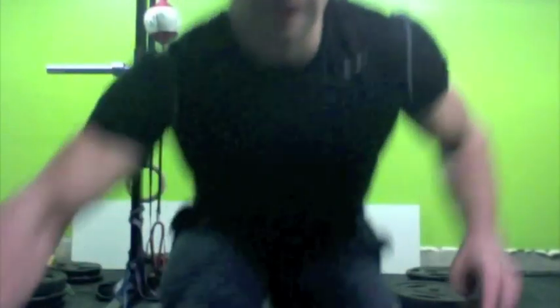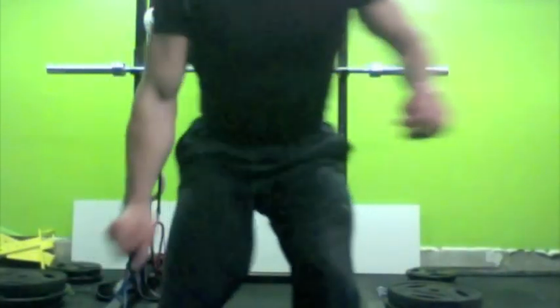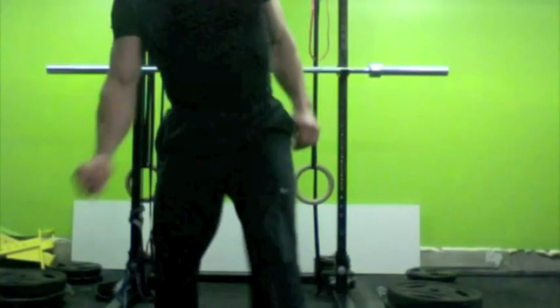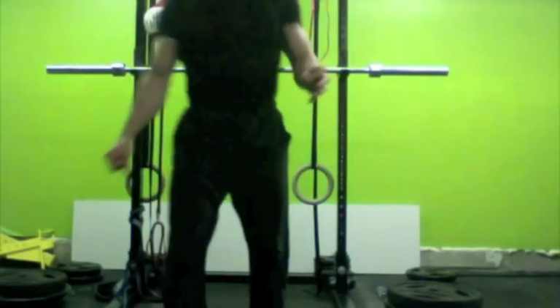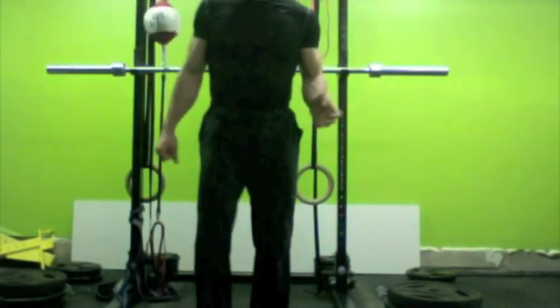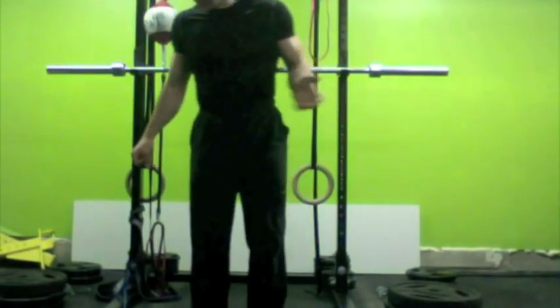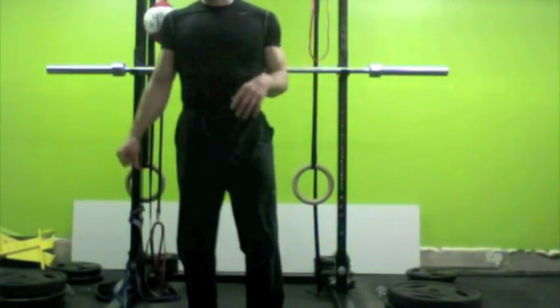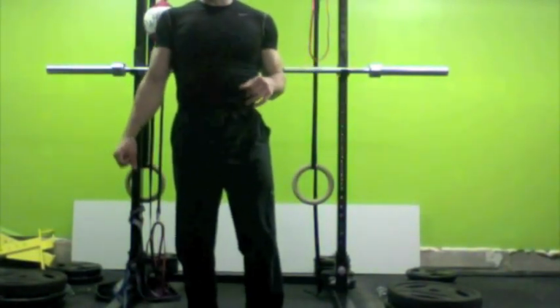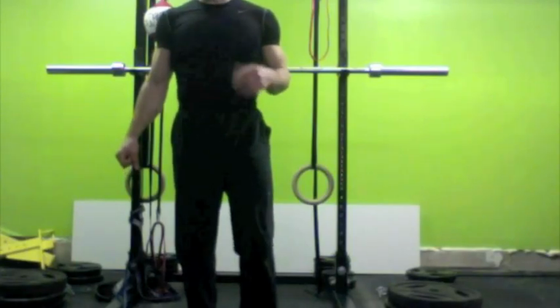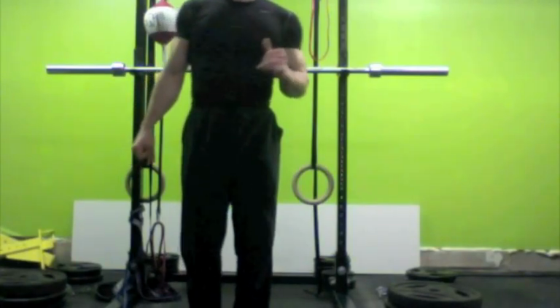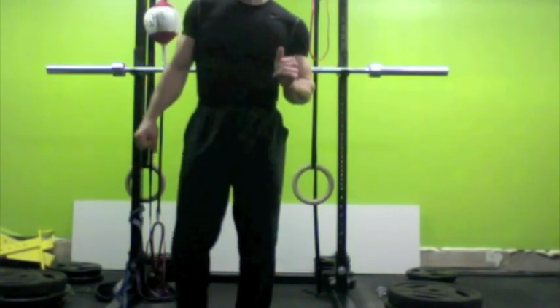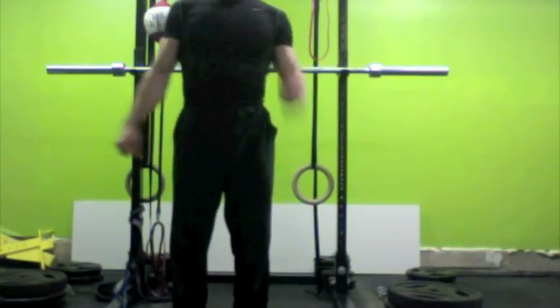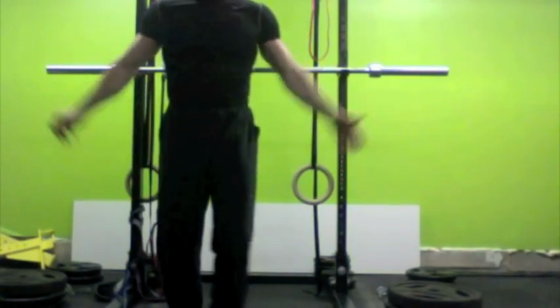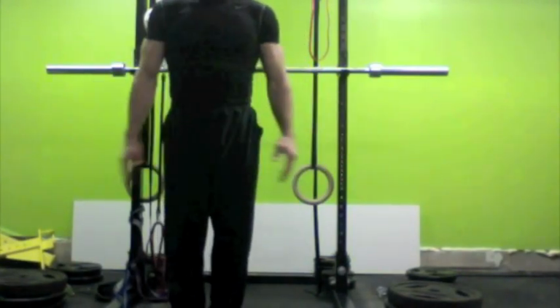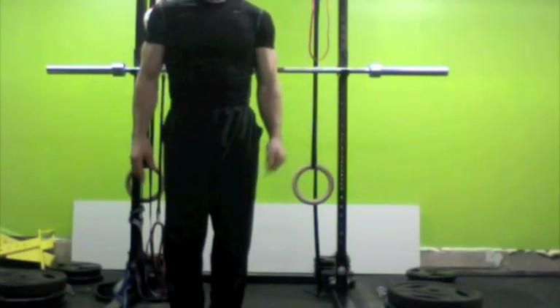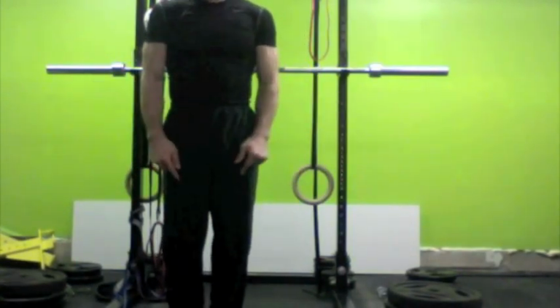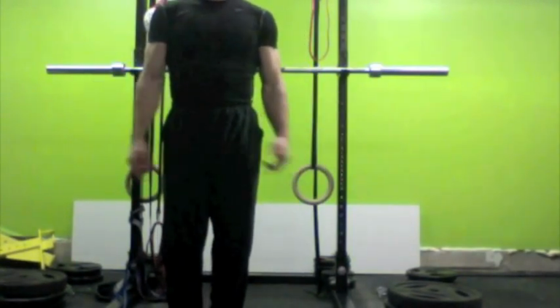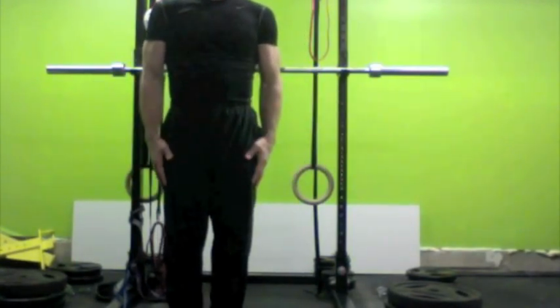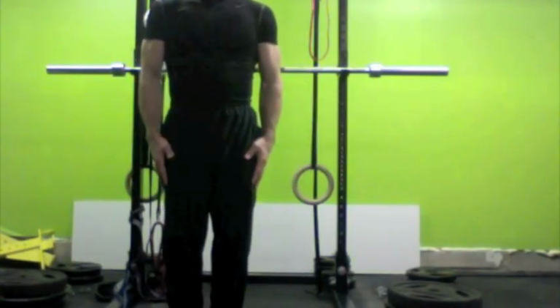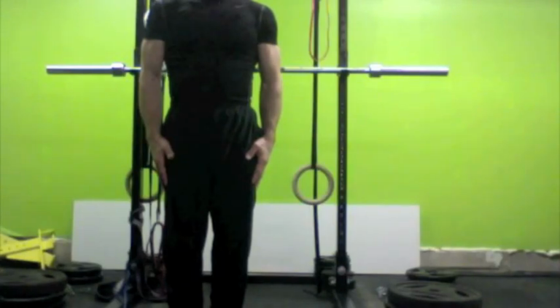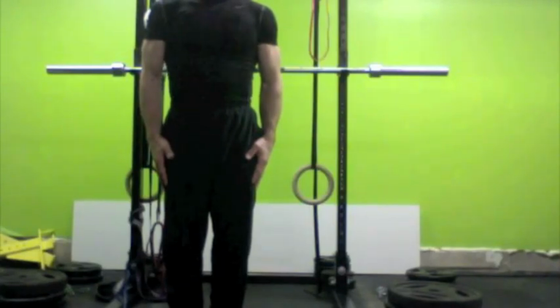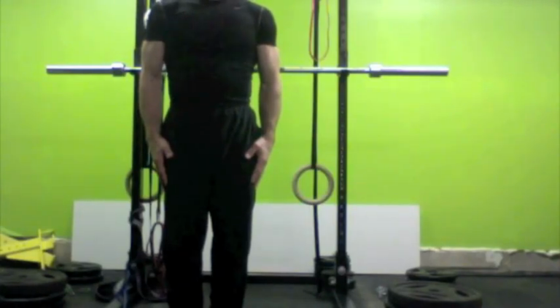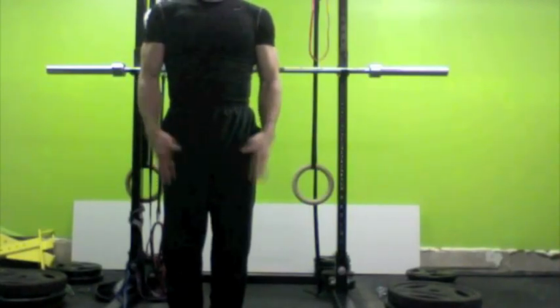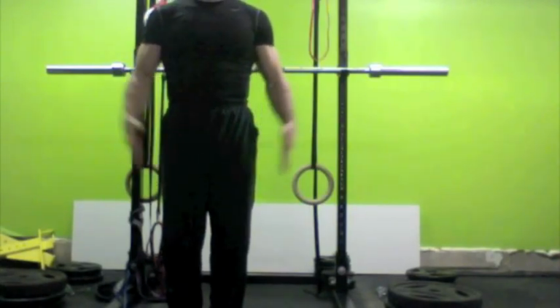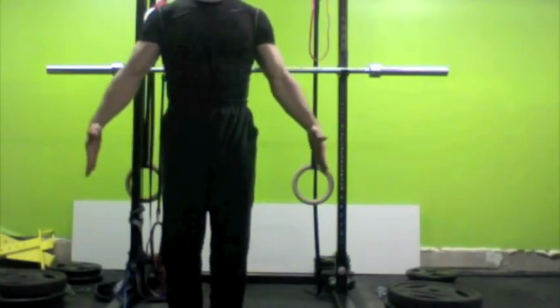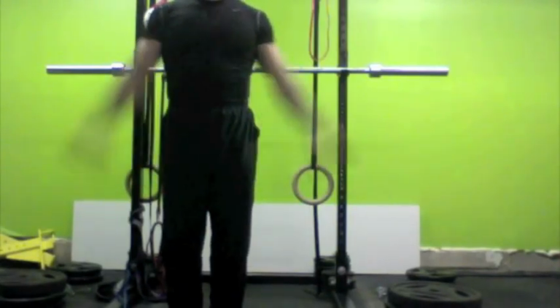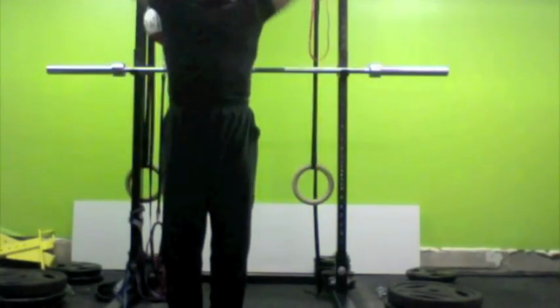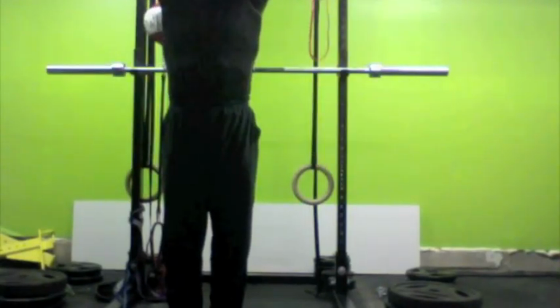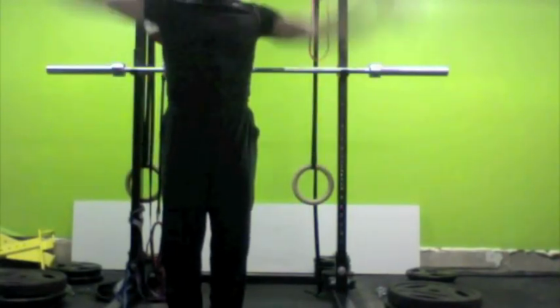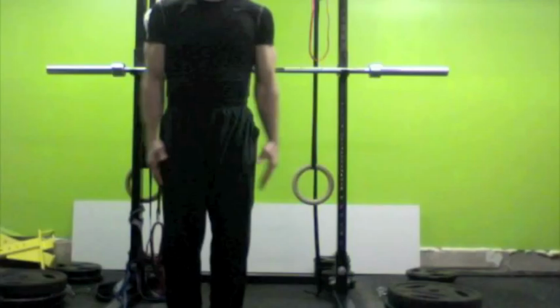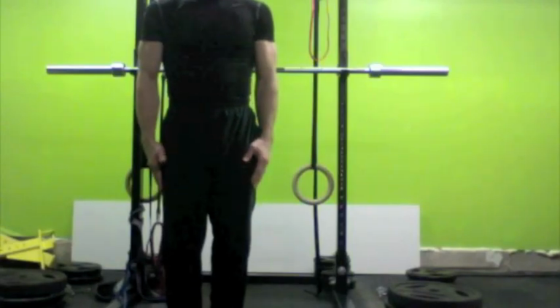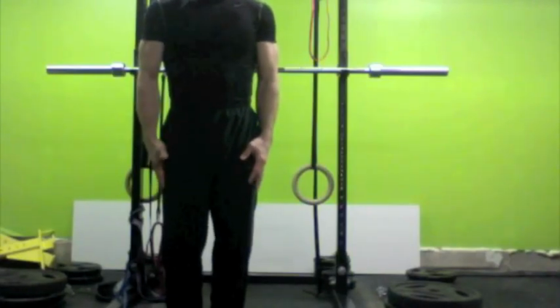Jumping jacks — the classic exercise, classic PT exercise. What I'm going to do for this one is start with my hands on my sides, feet together, and now I'm going to jump, and as I jump, I'm moving my feet out to my sides, my hands are coming together overhead. That's the whole thing.